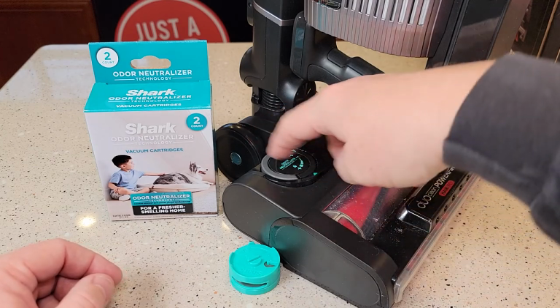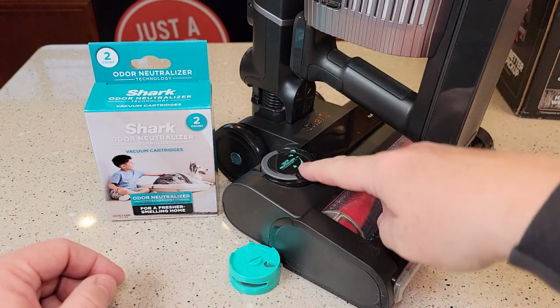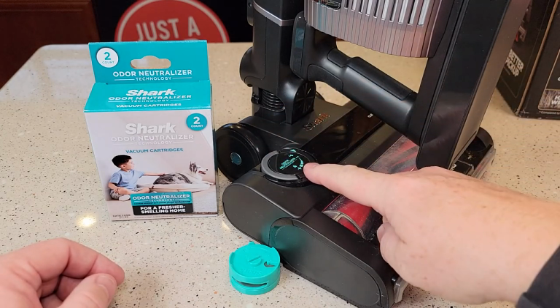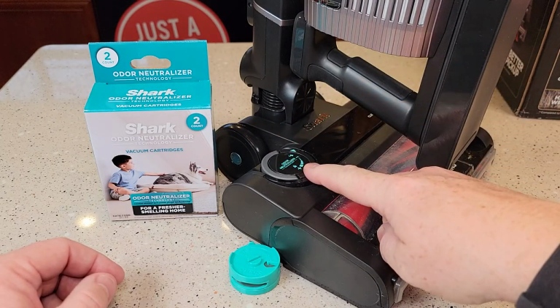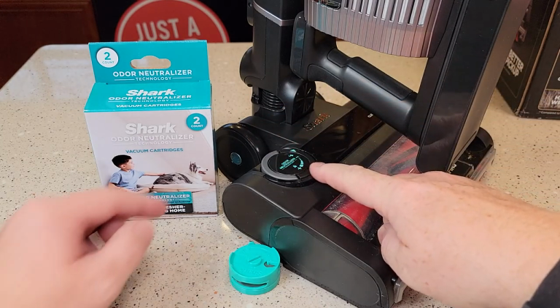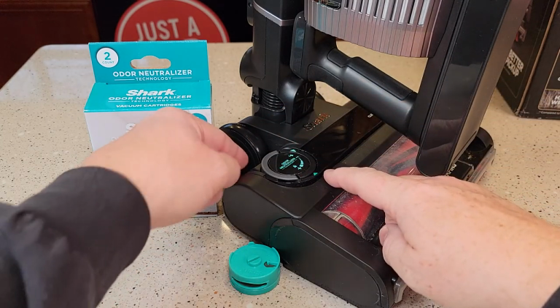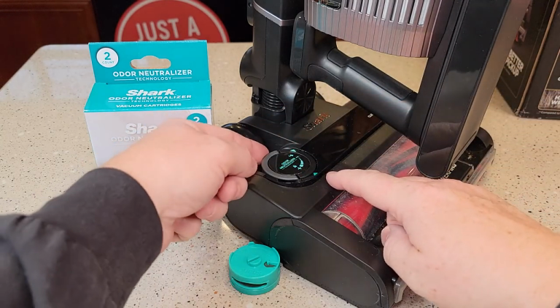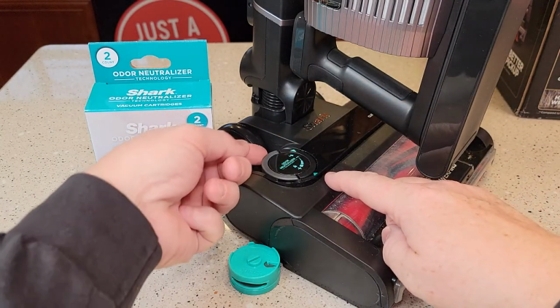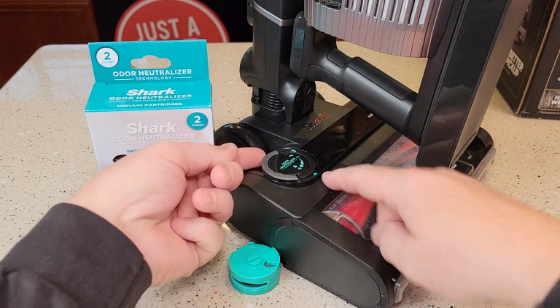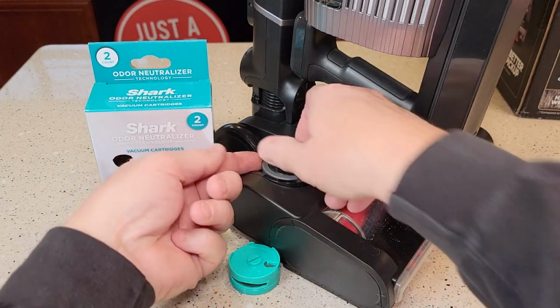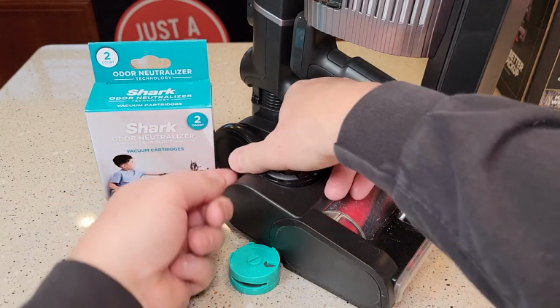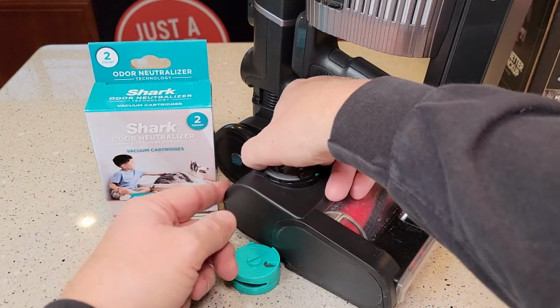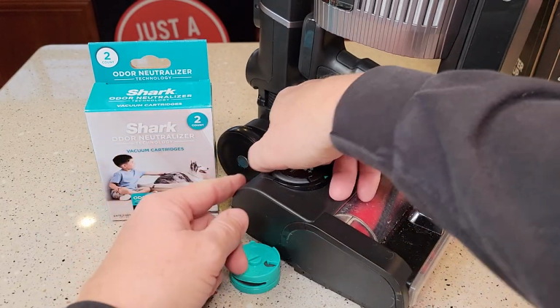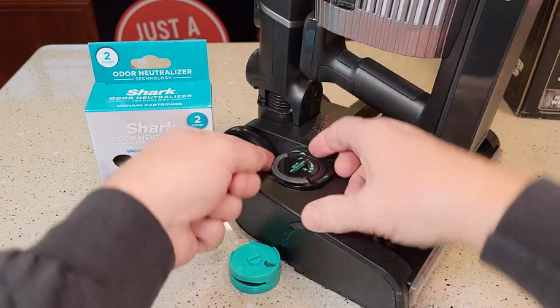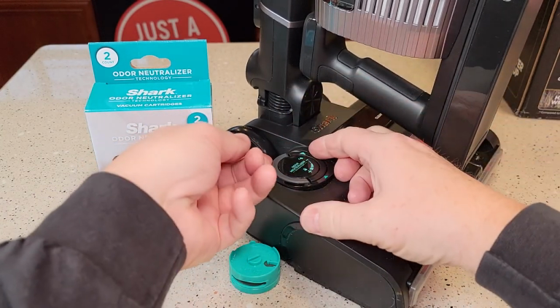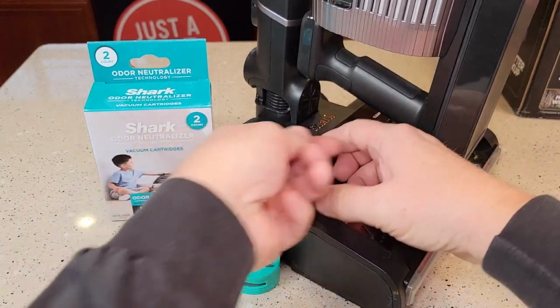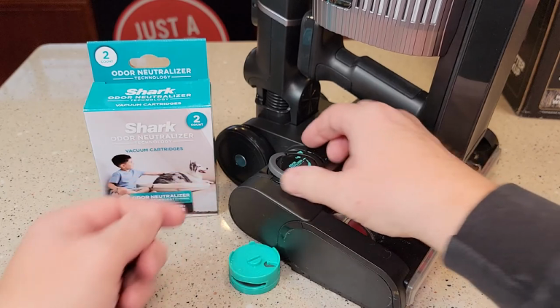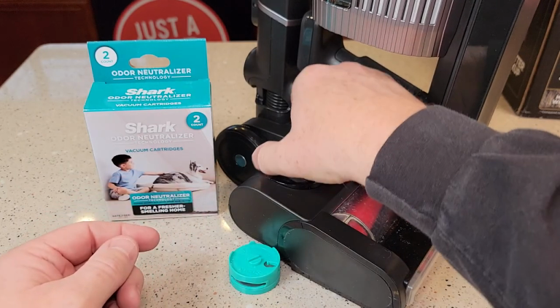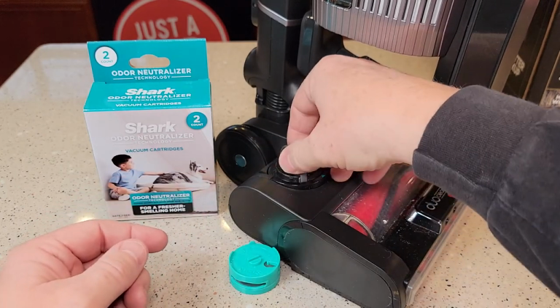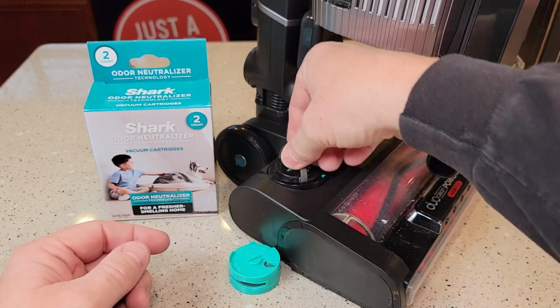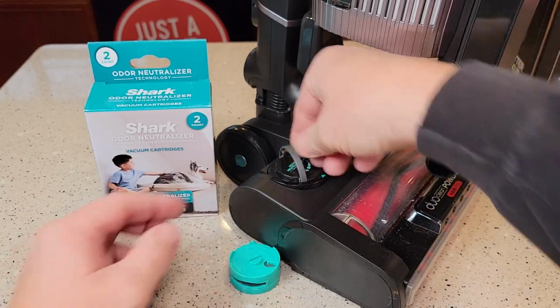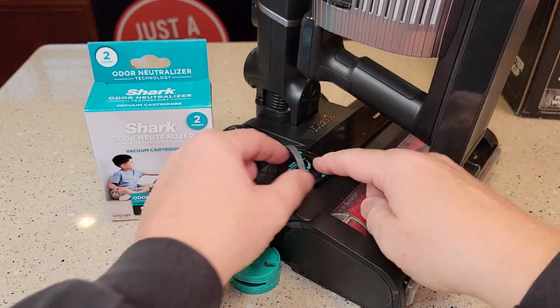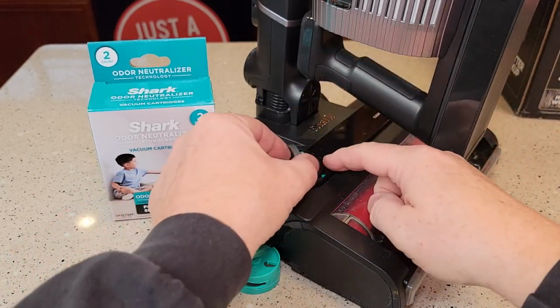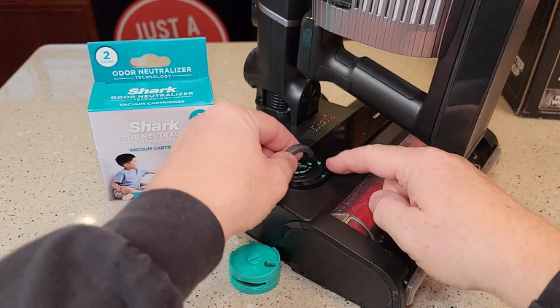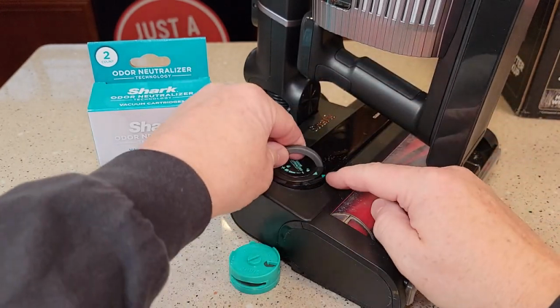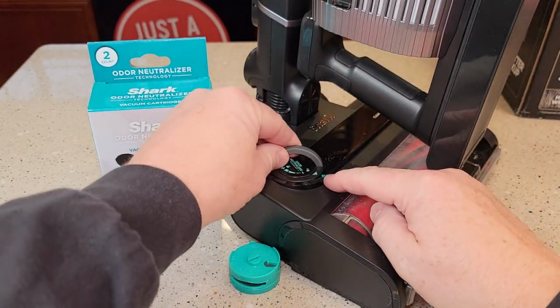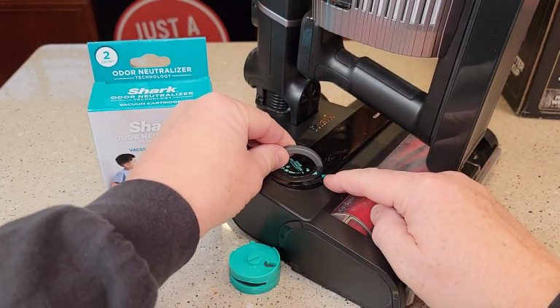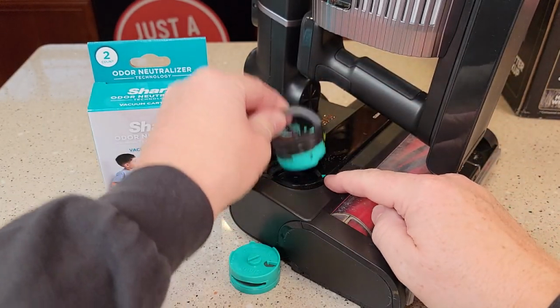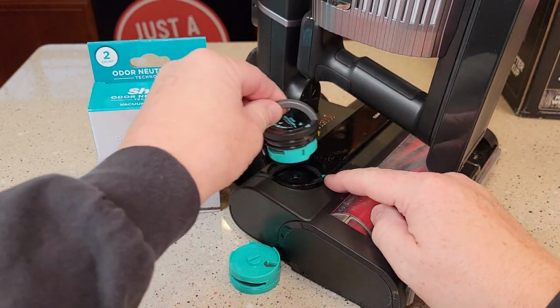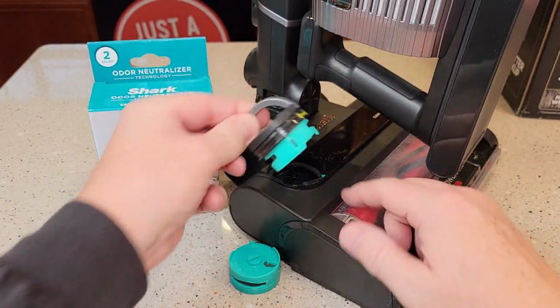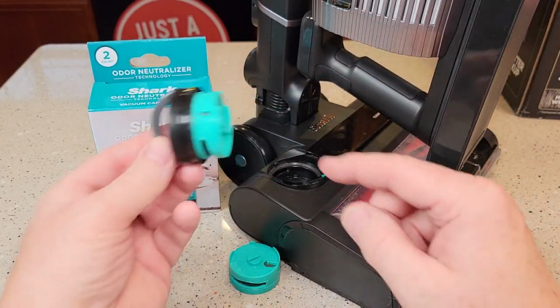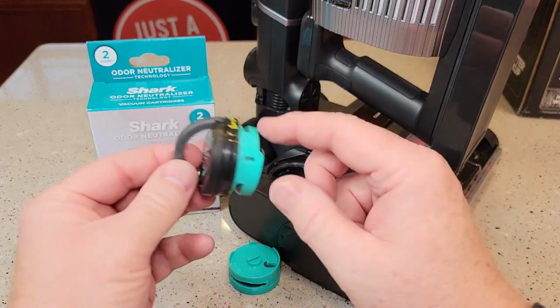So if you've got something that looks like this, it's got this little handle — you're going to lift this handle up and turn it until the arrows line up. You can lift this up.